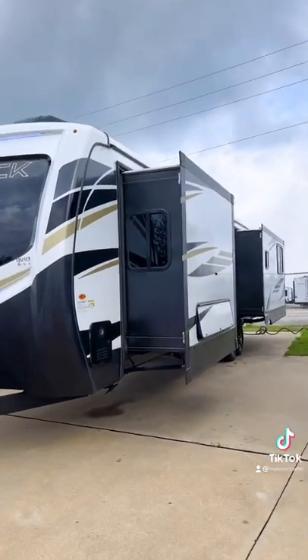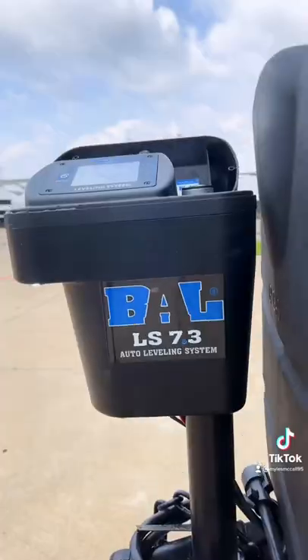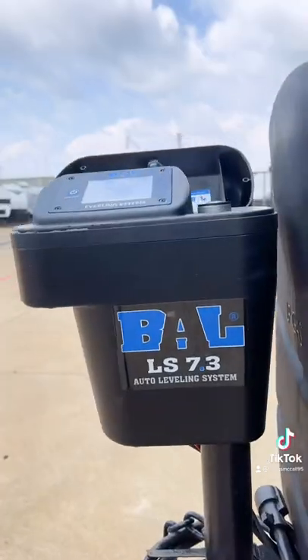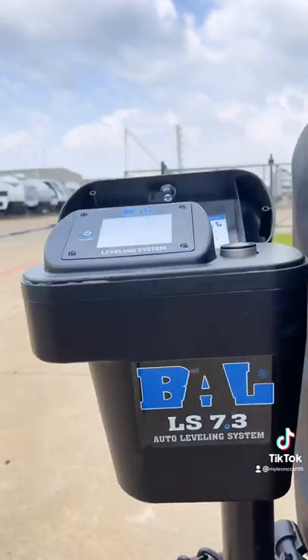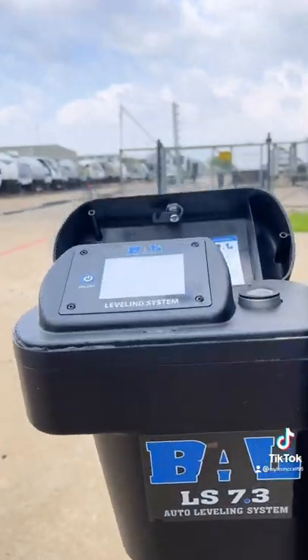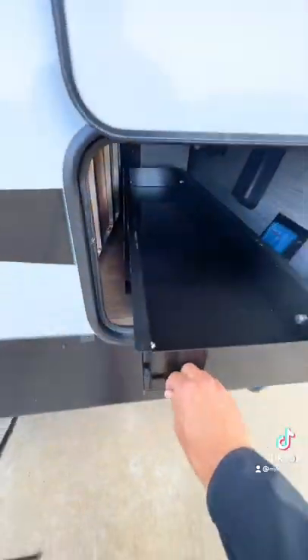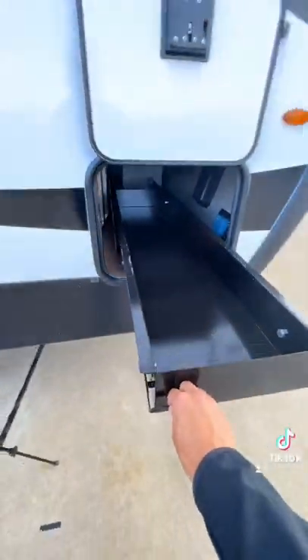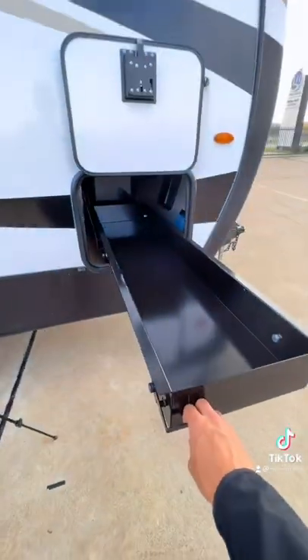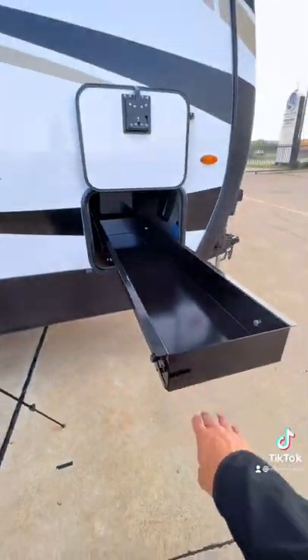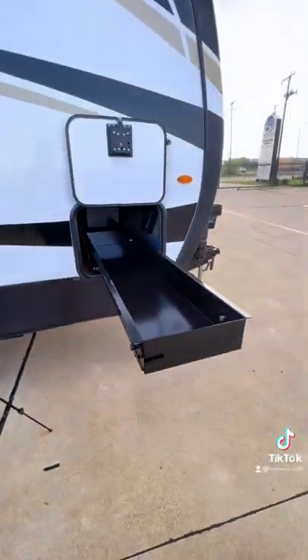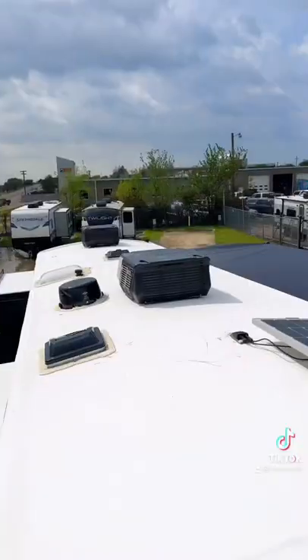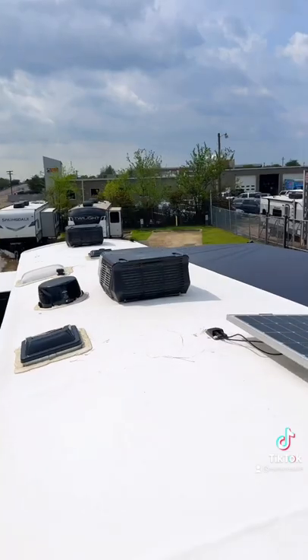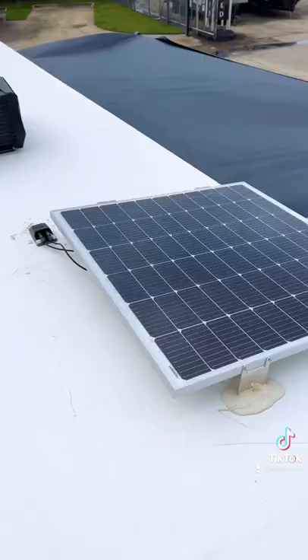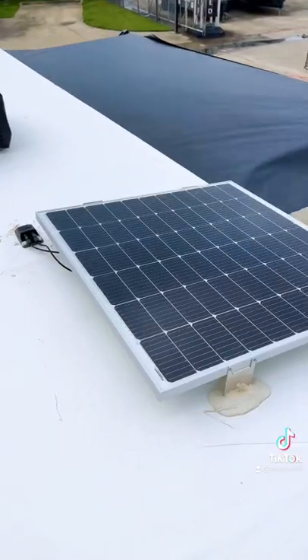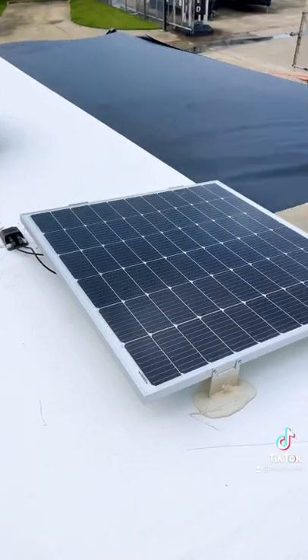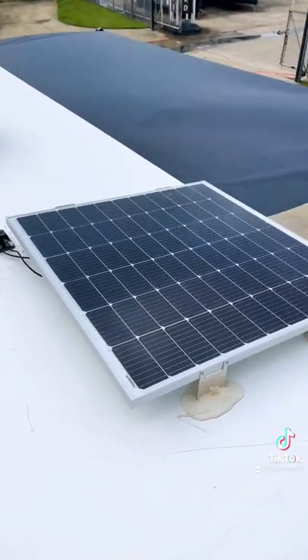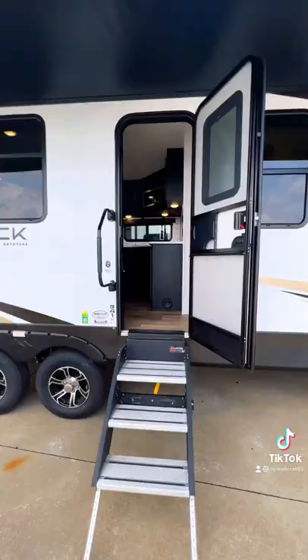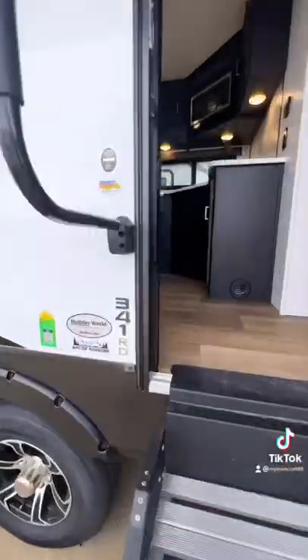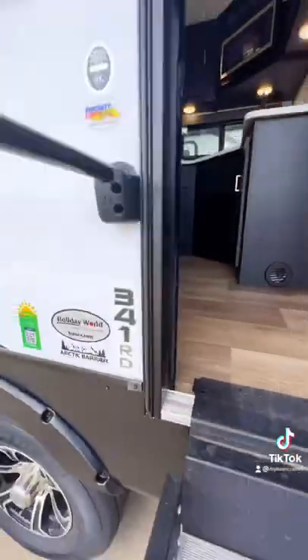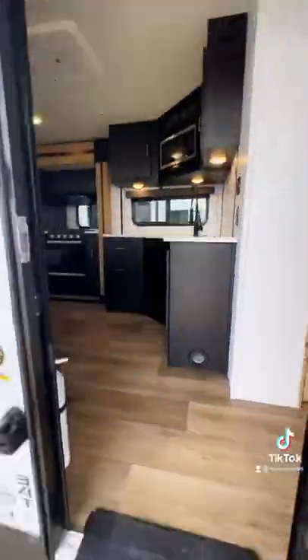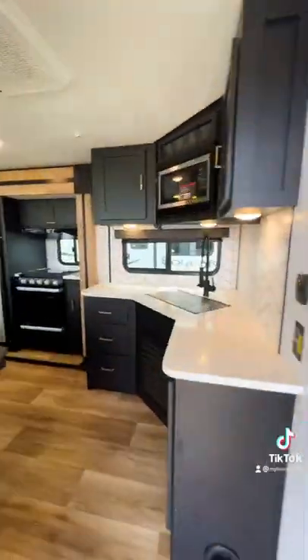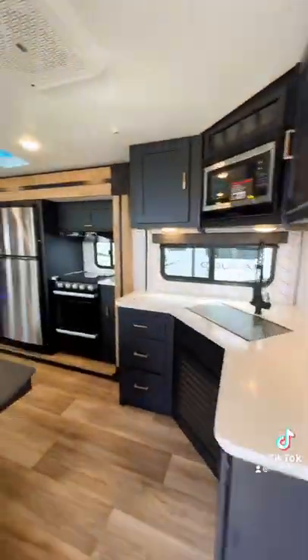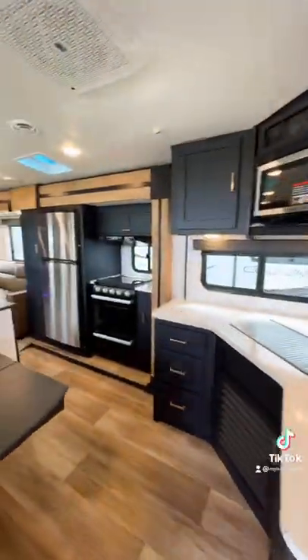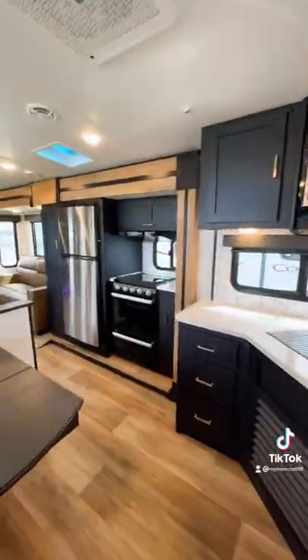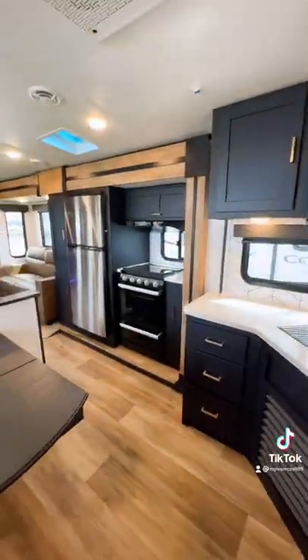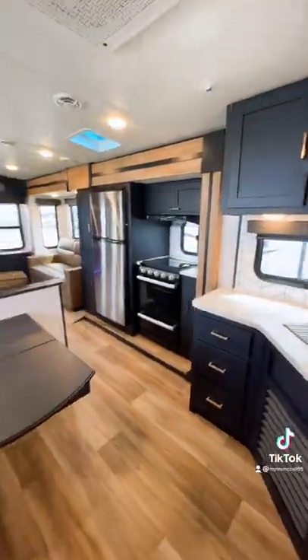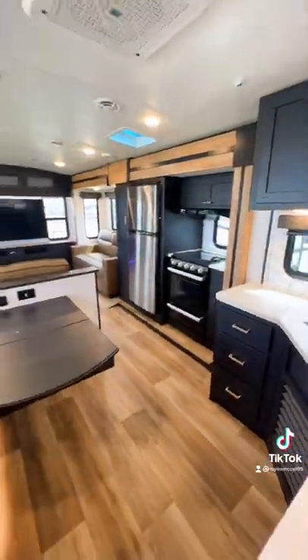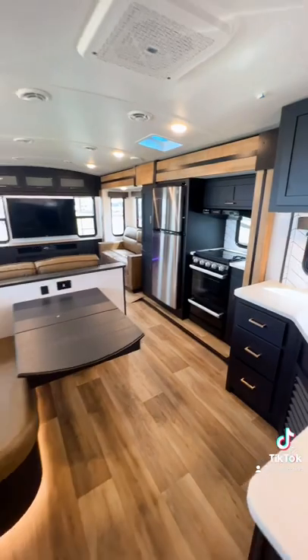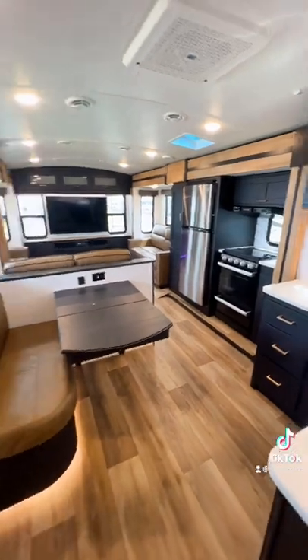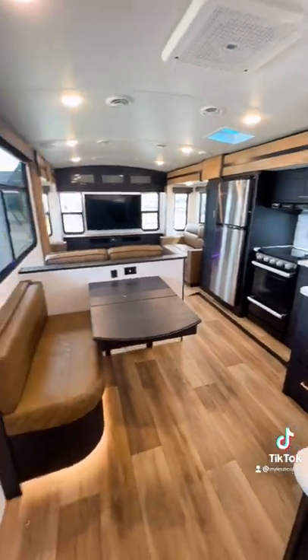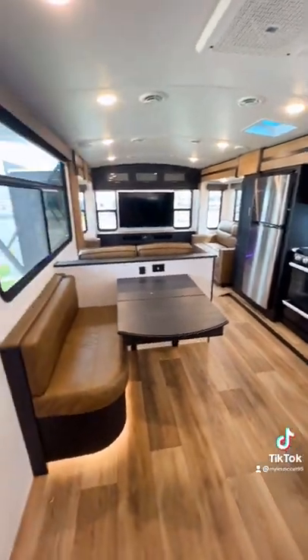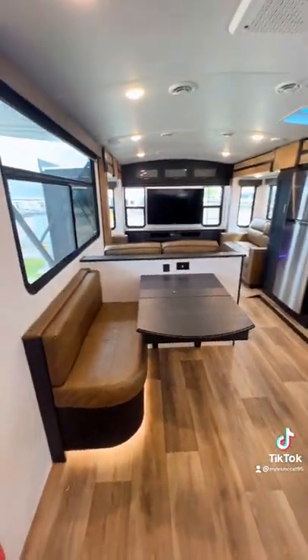You have a seven-point auto leveling system, a pull-out storage tray, two ACs, and a 200-watt solar panel to keep your batteries charged. Look at how much space is in here and how beautiful this looks.